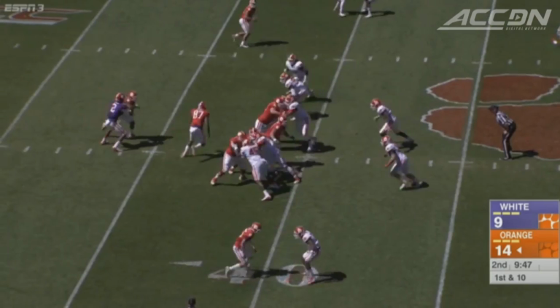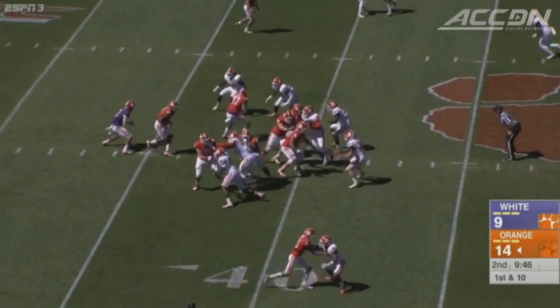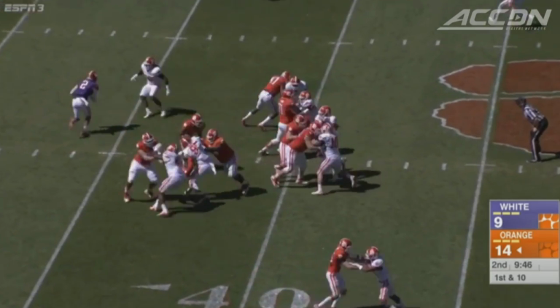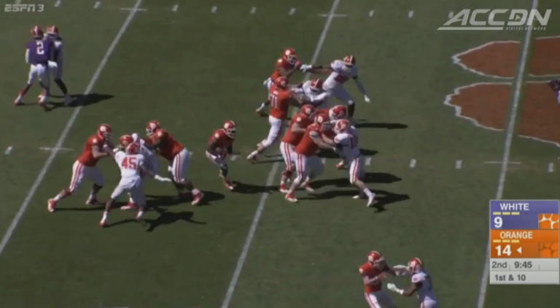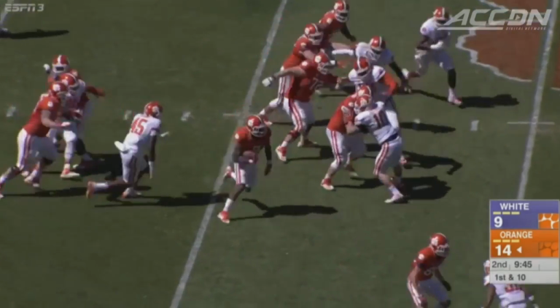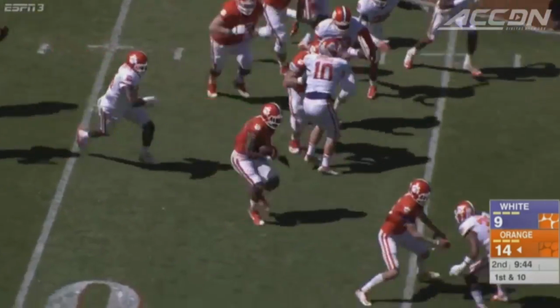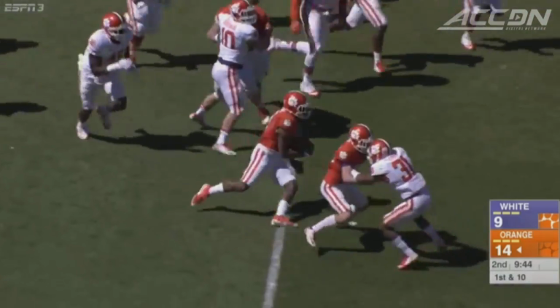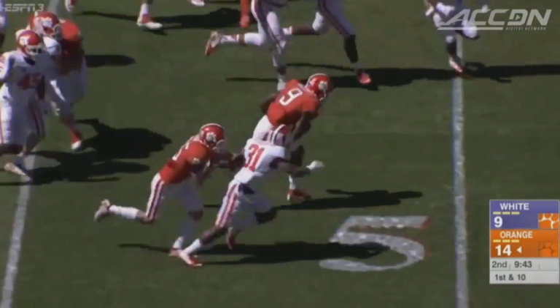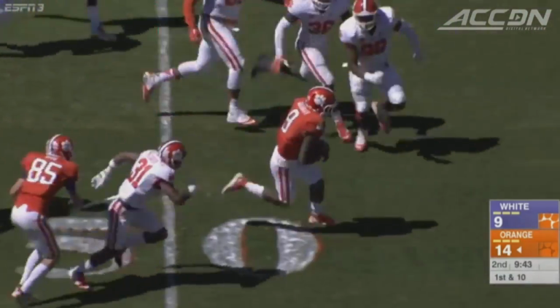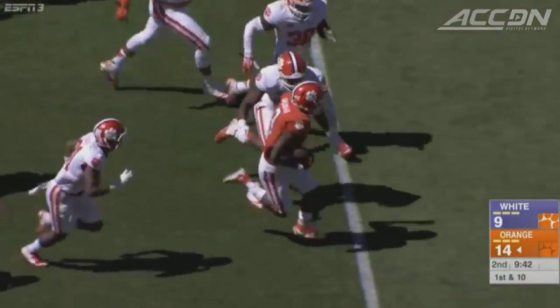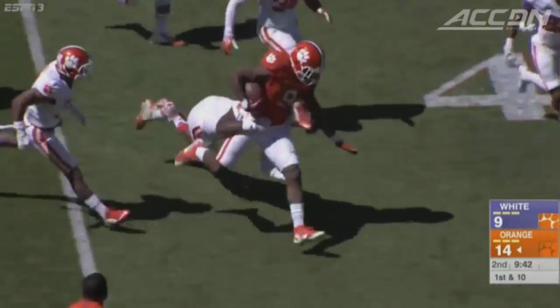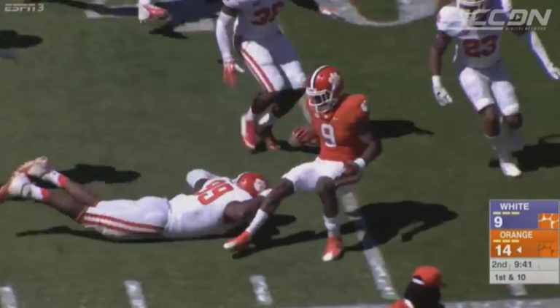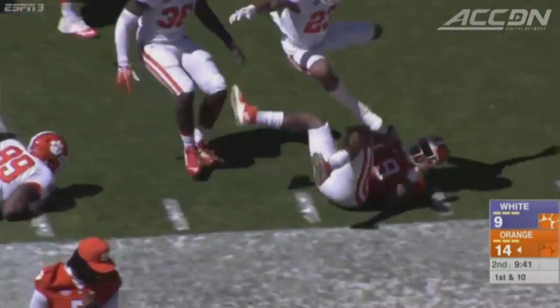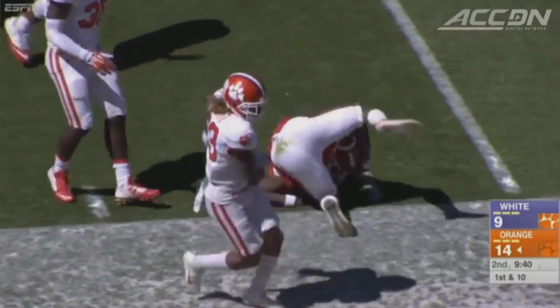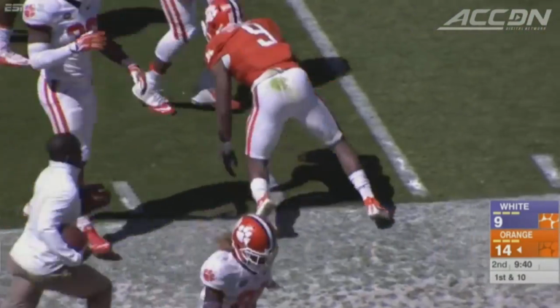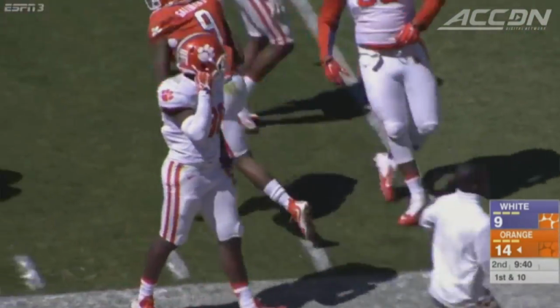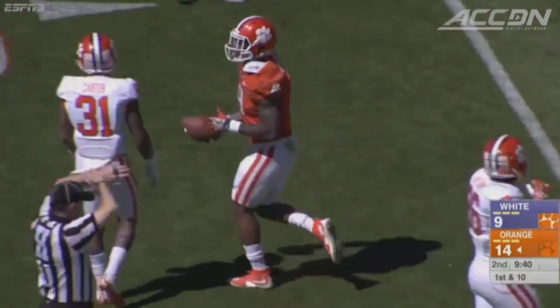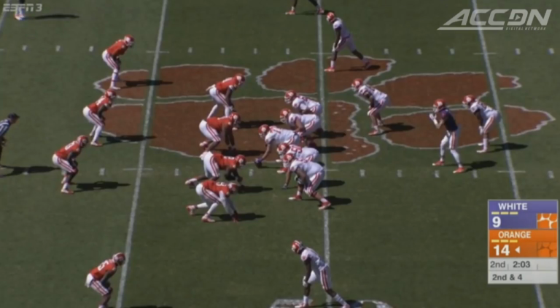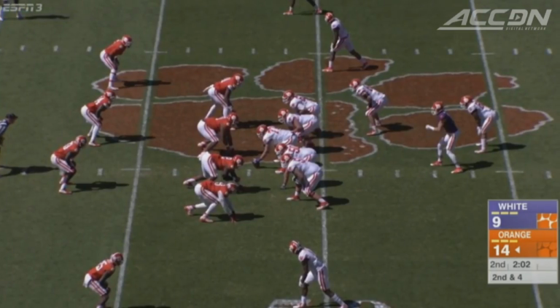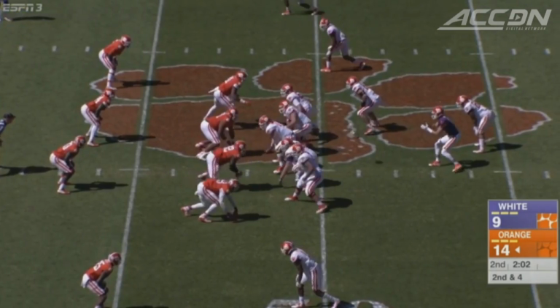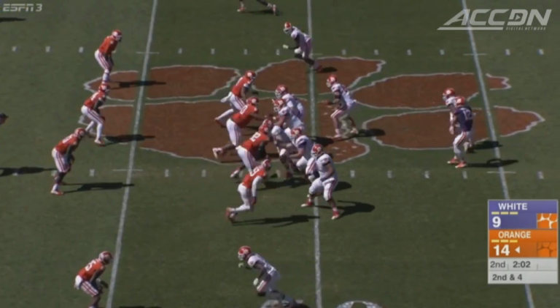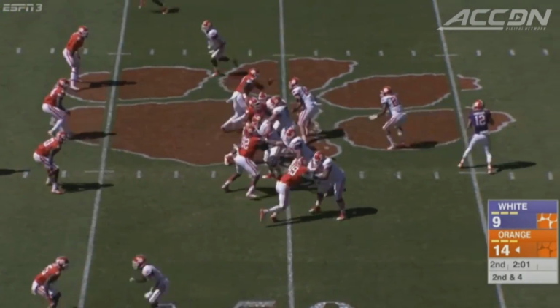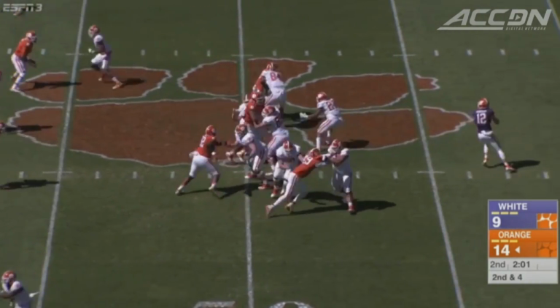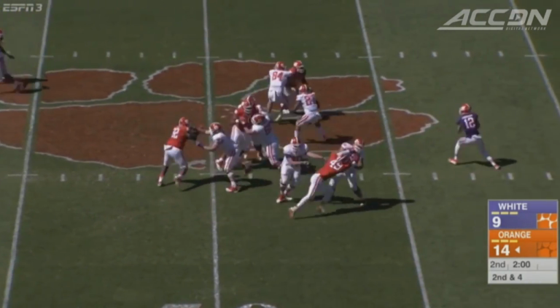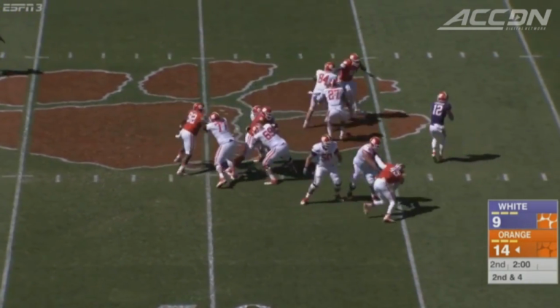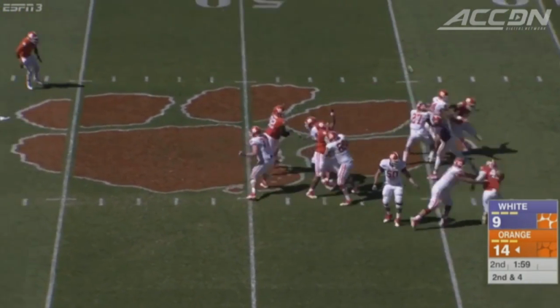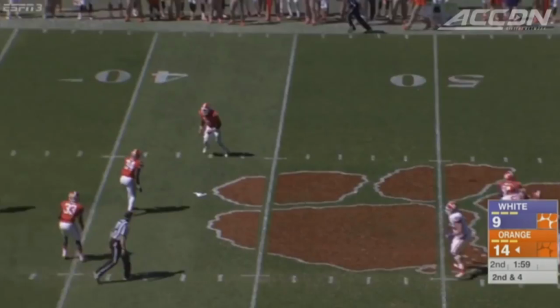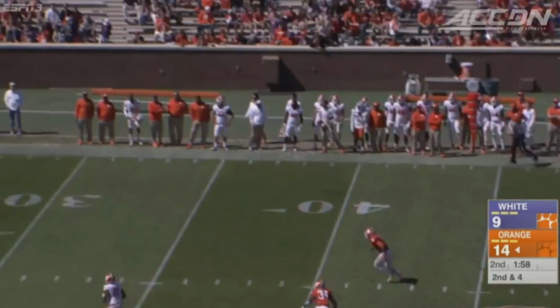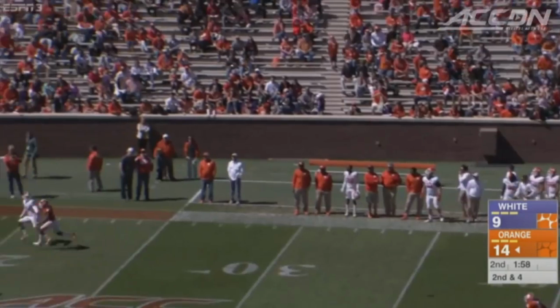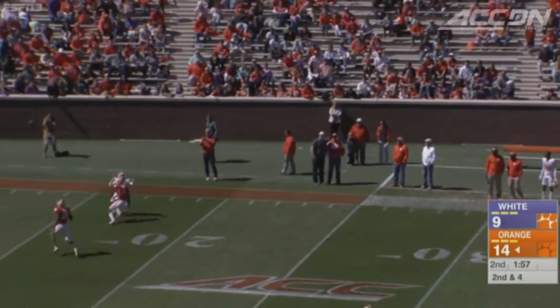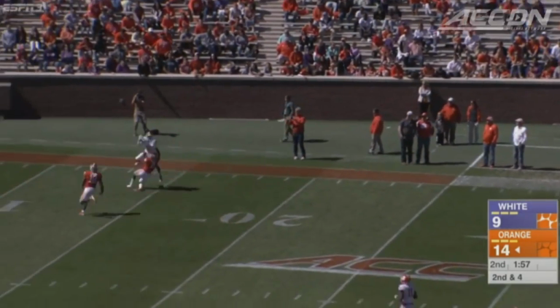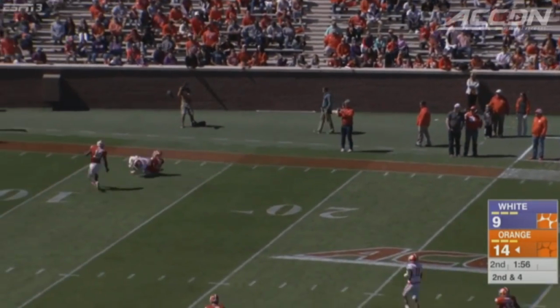Another one of Clemson's top weapons, Wayne Goleman slashes his way to a 23-yard pickup — his best run of the day. In the second quarter, Nick Schuessler goes deep to Artavis Scott.